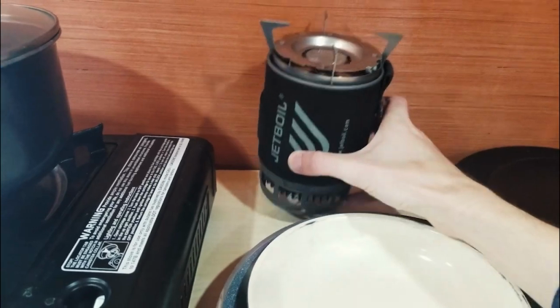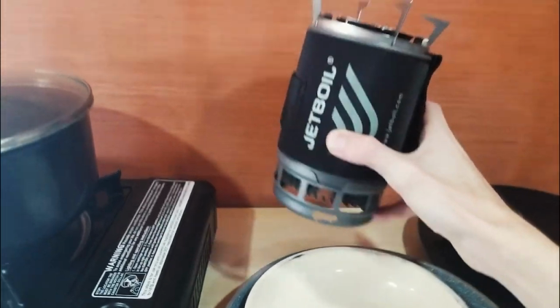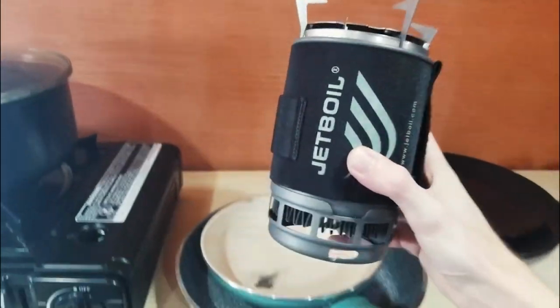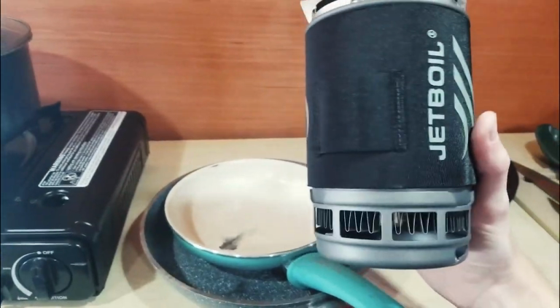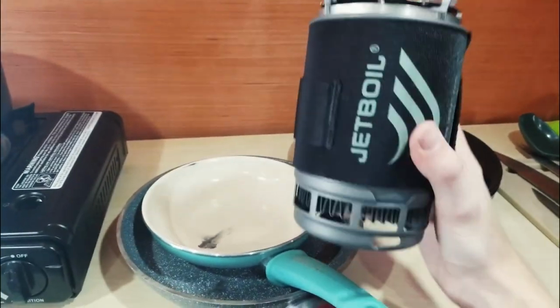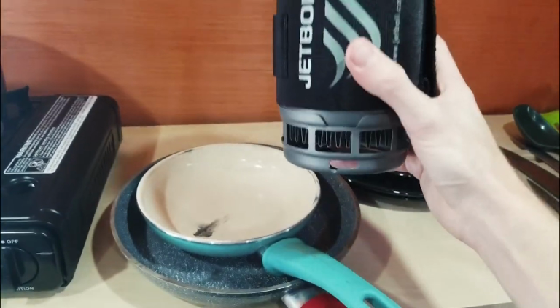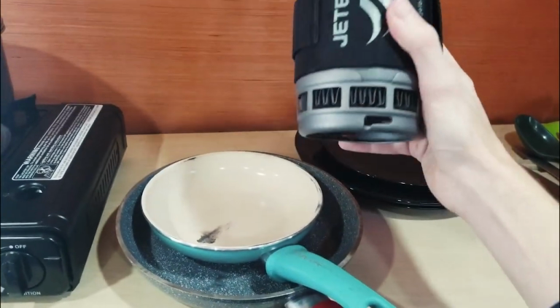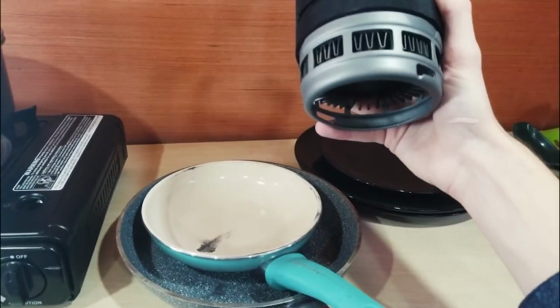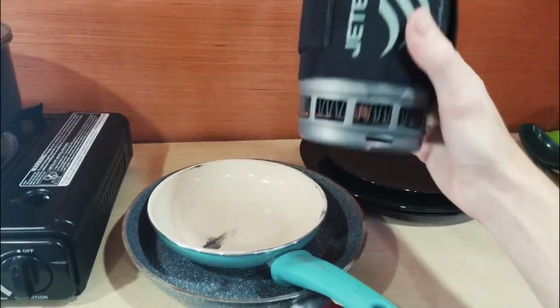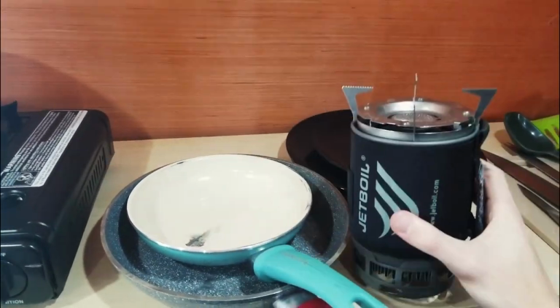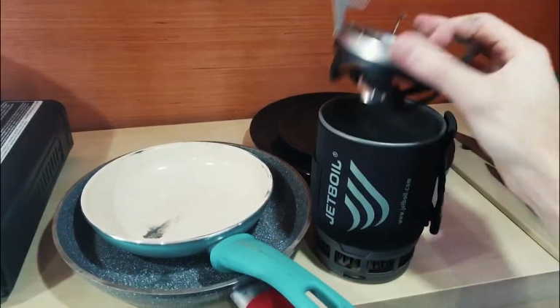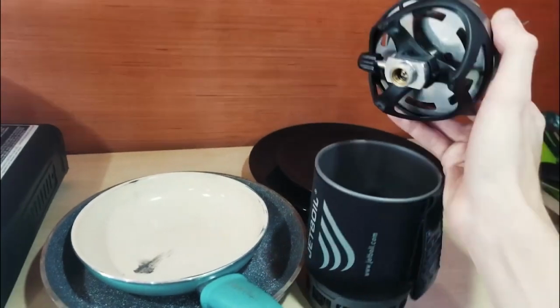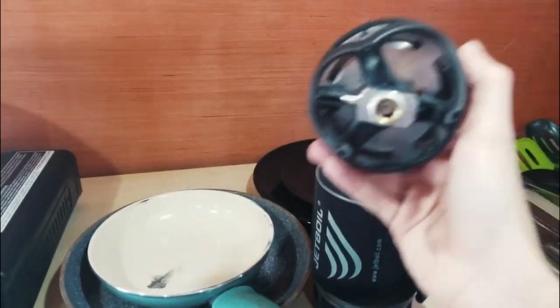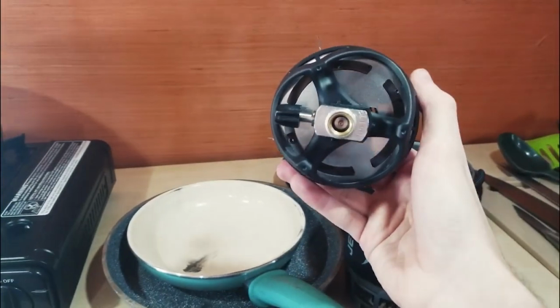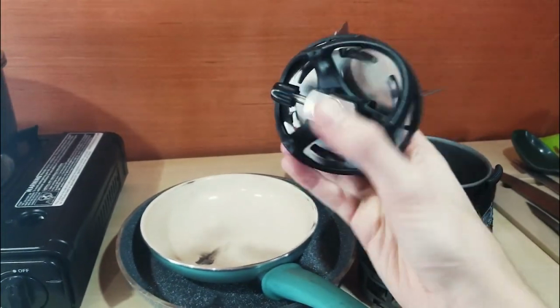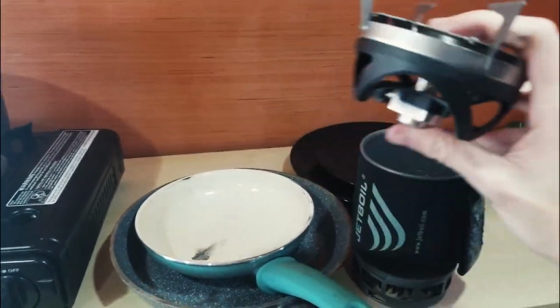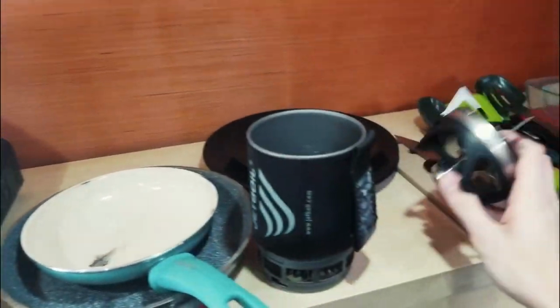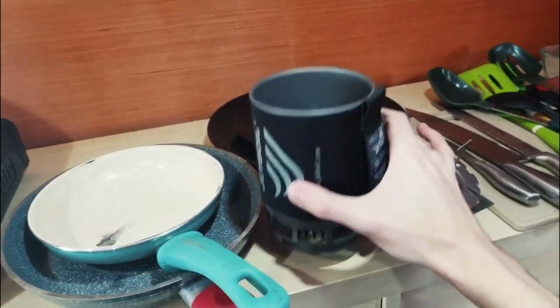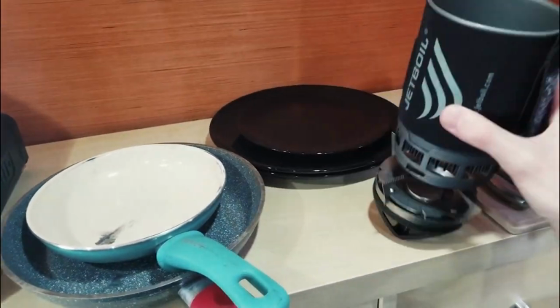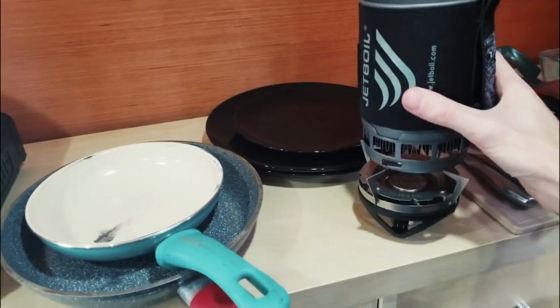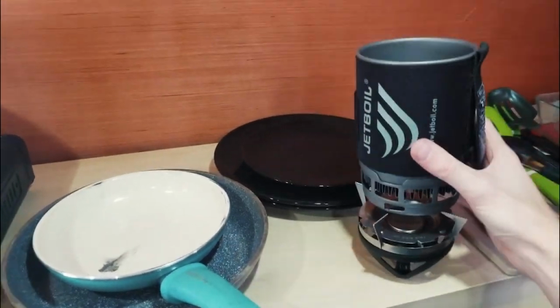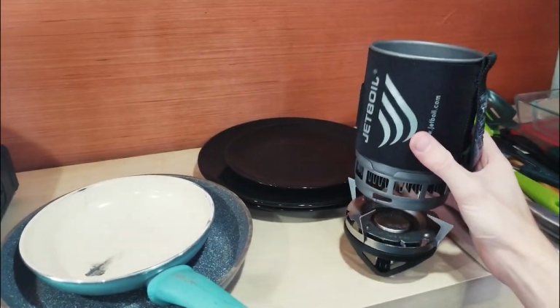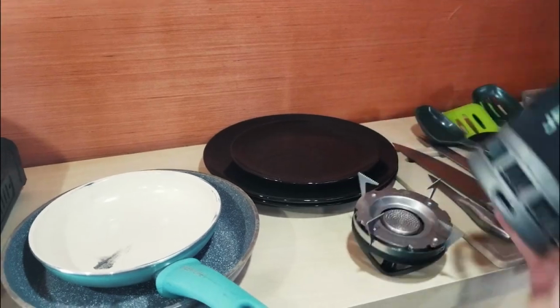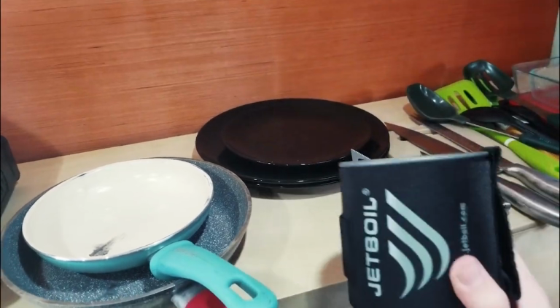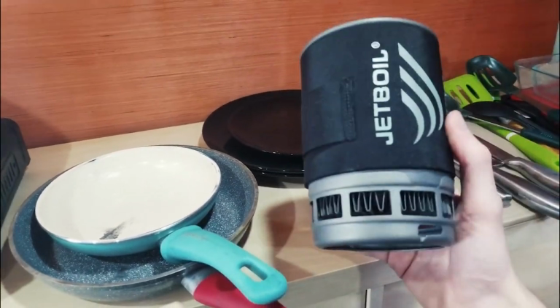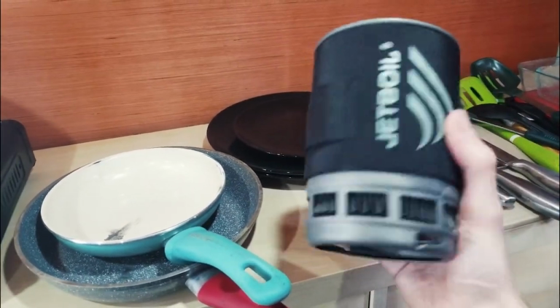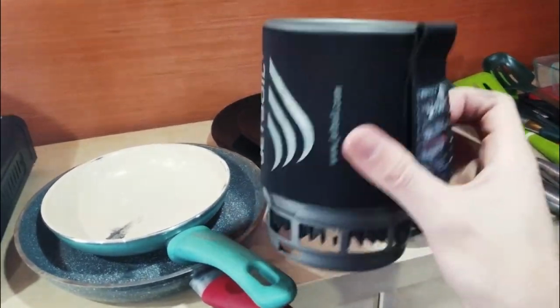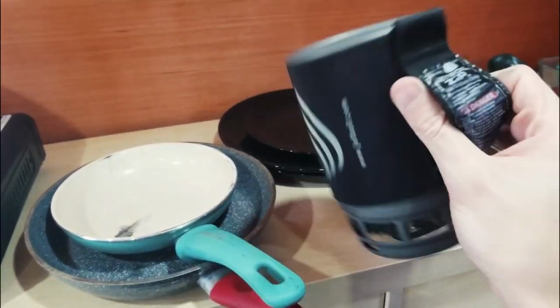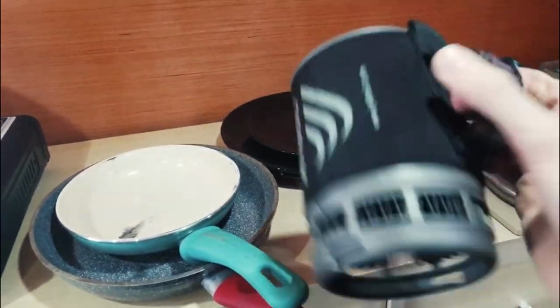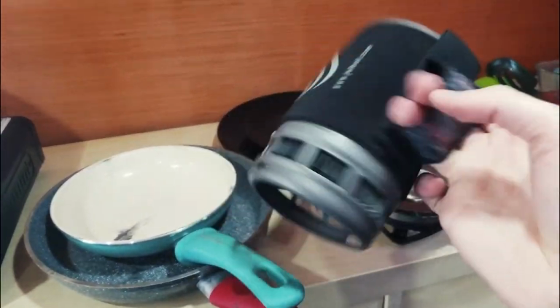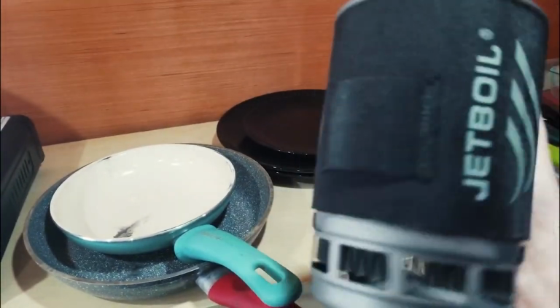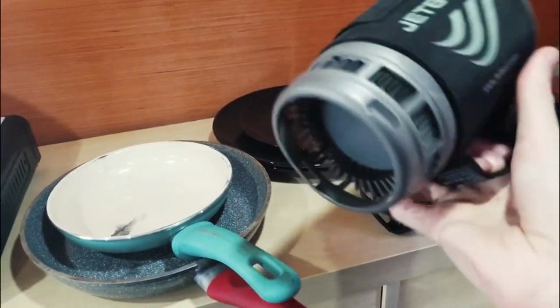This is a Jet Boil — it's kind of an expensive tiny little stove you can get. You attach this part to a little propane canister and then you can boil anything you want on top of it. It all folds into itself so all you've got to carry is this little cup, and it's got a handle and a lot of cool stuff.